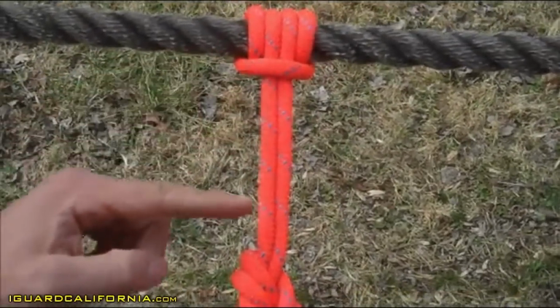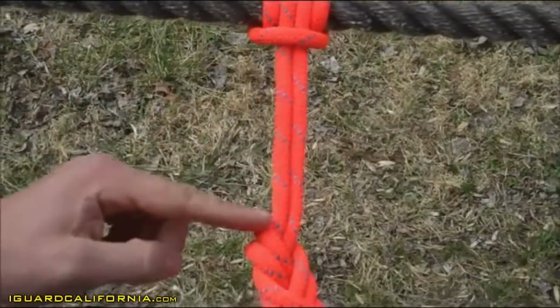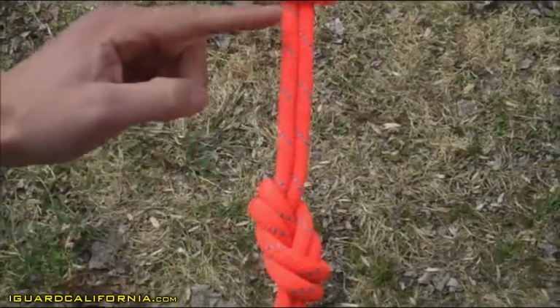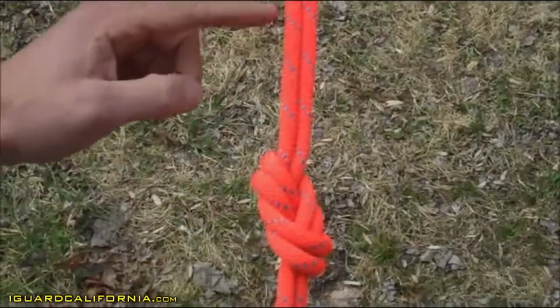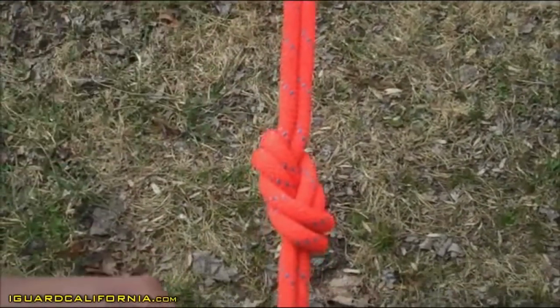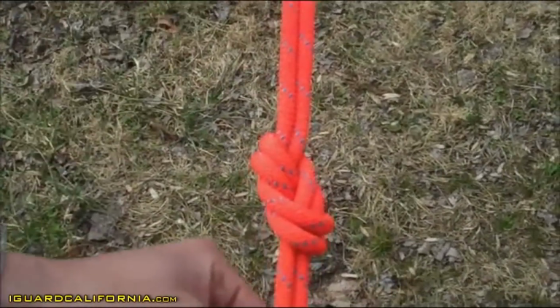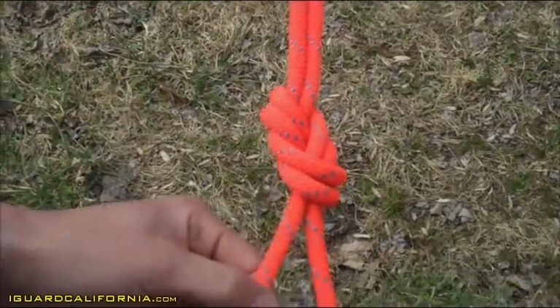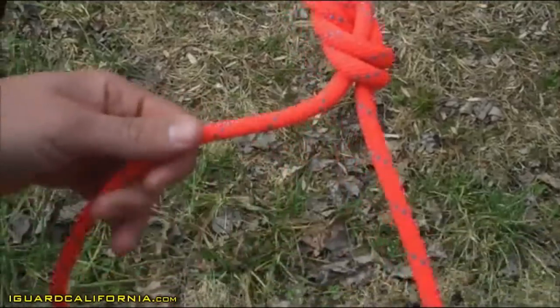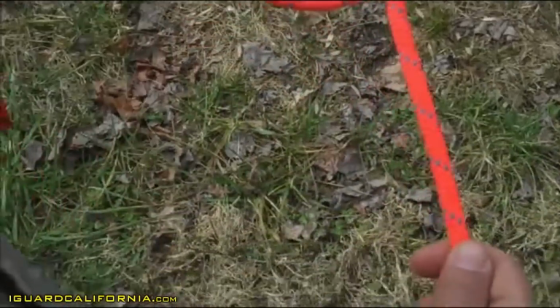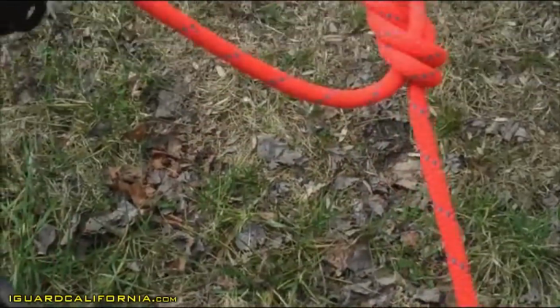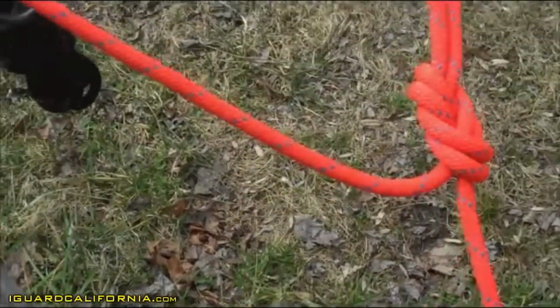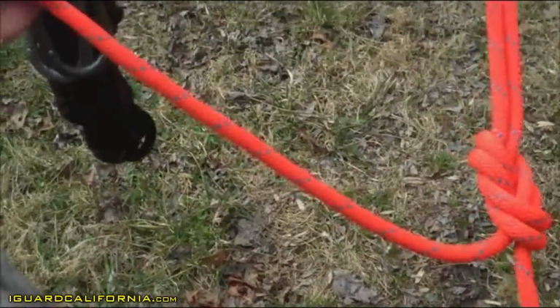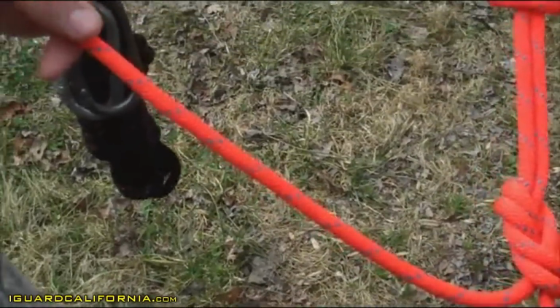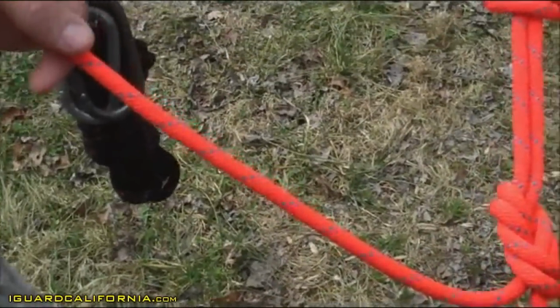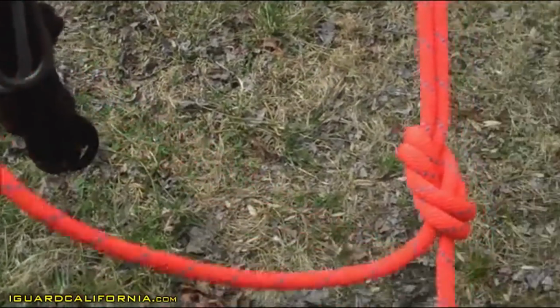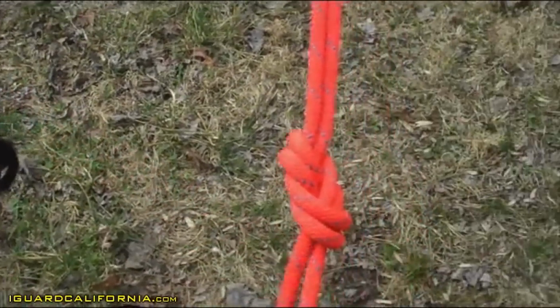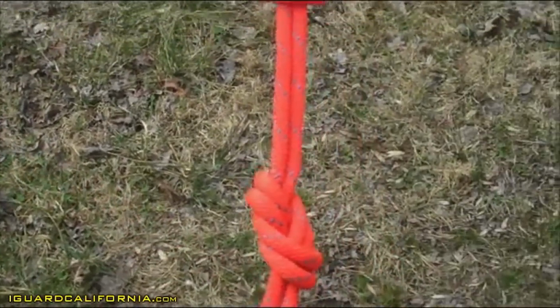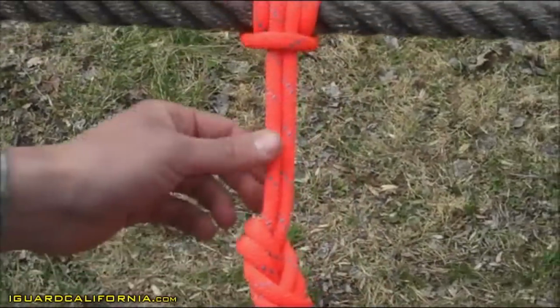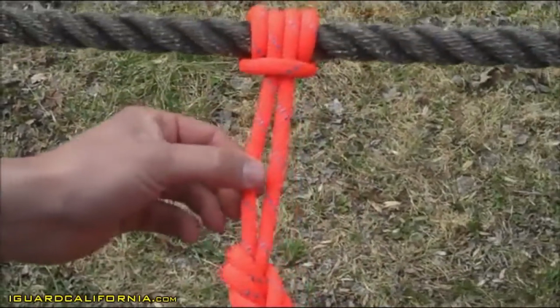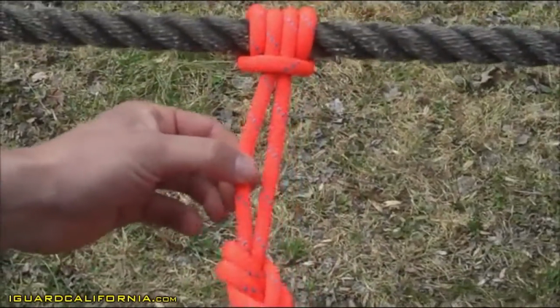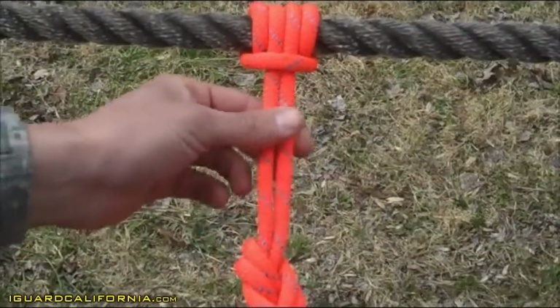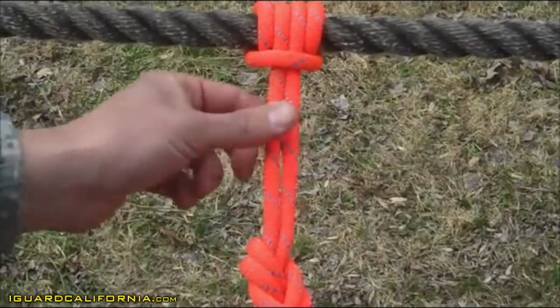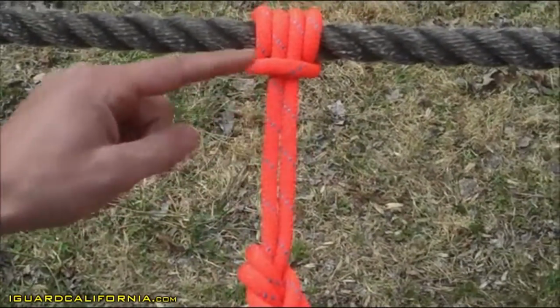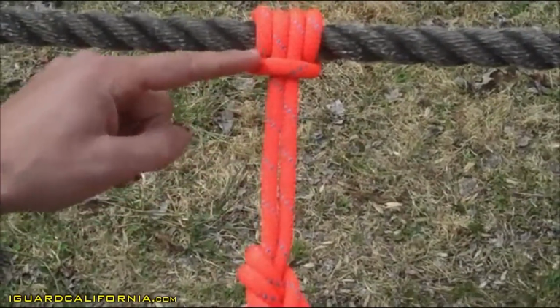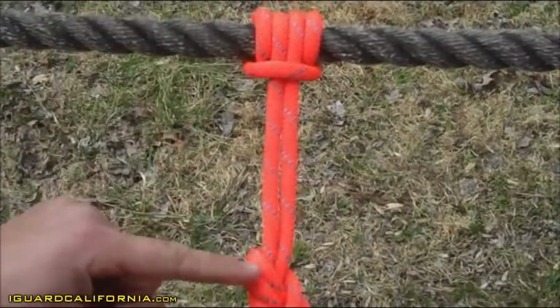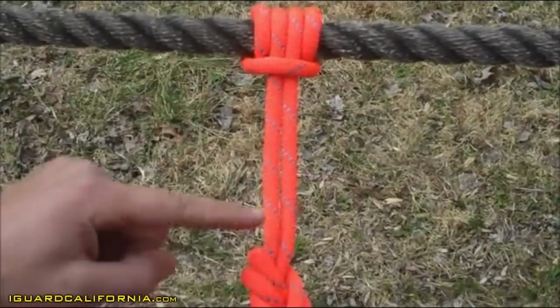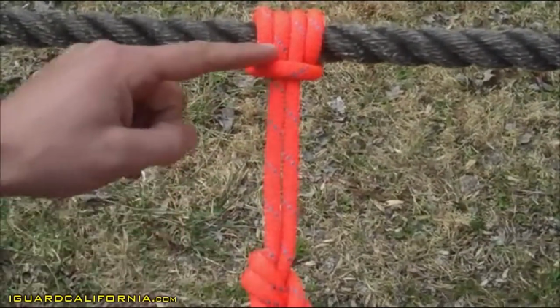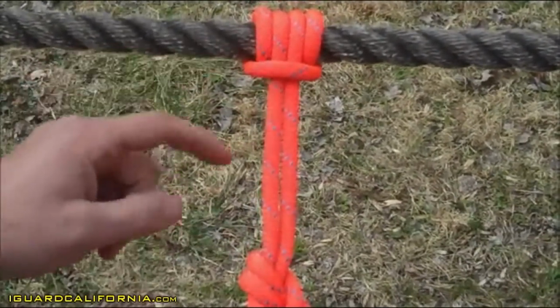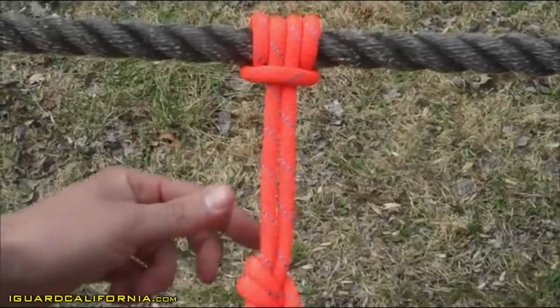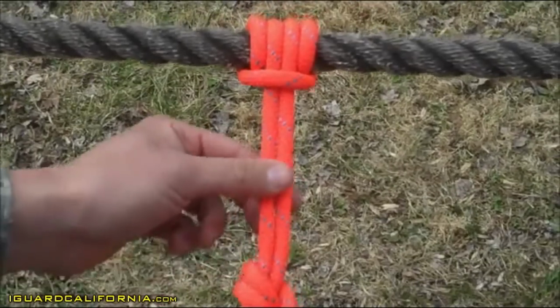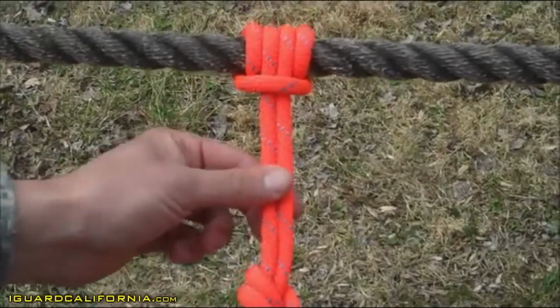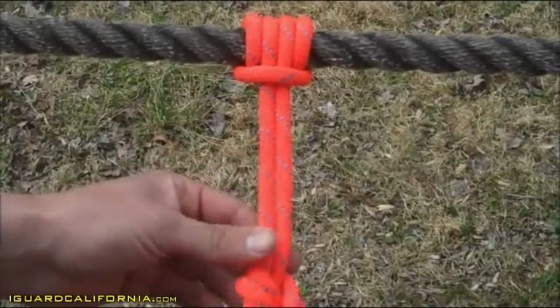It has a minimum four inch pigtail. There must be equal tension on both ropes between the Prusik and the double figure eight stabilizer knot. And the knots are dressed and set.